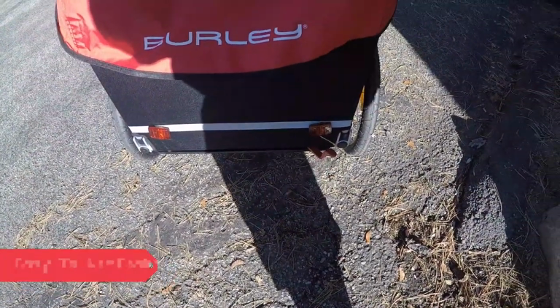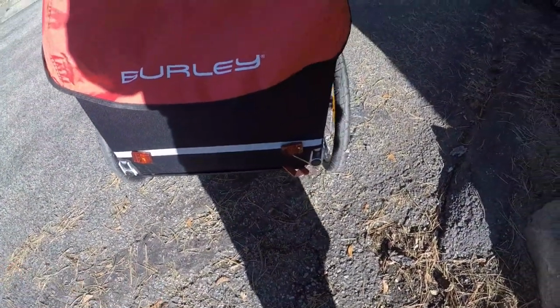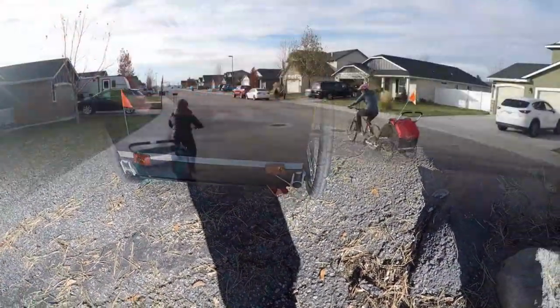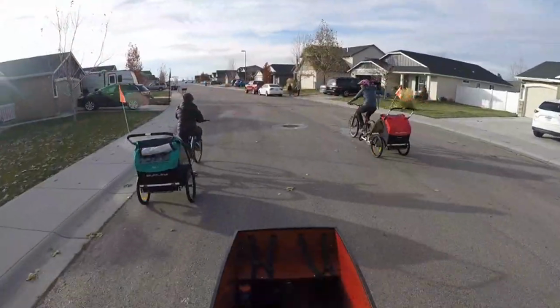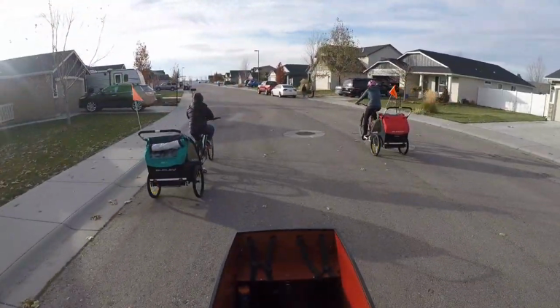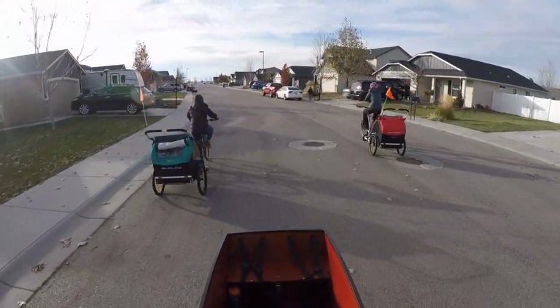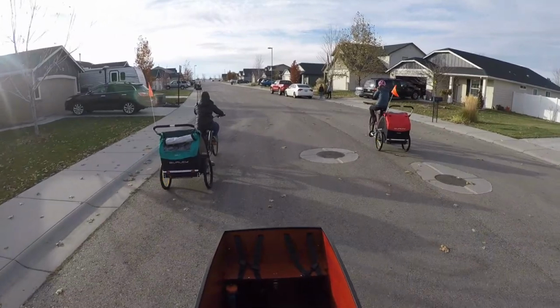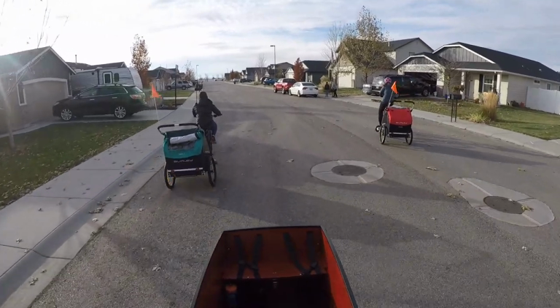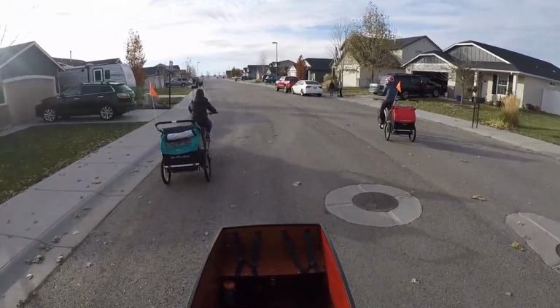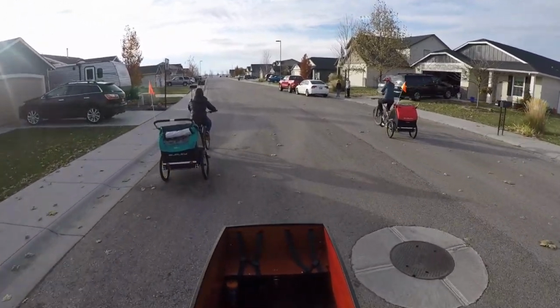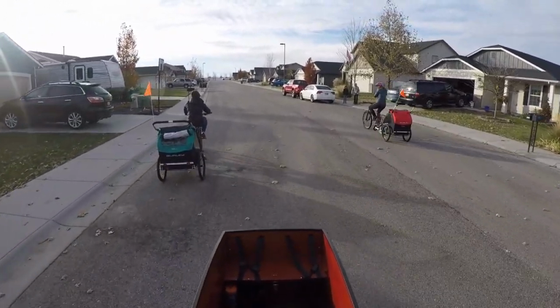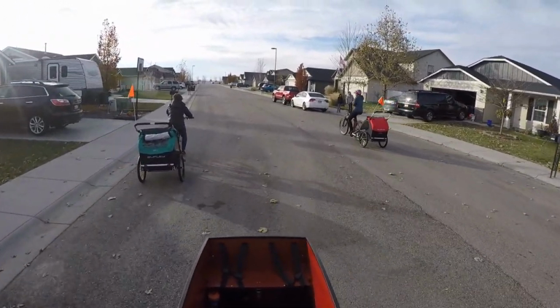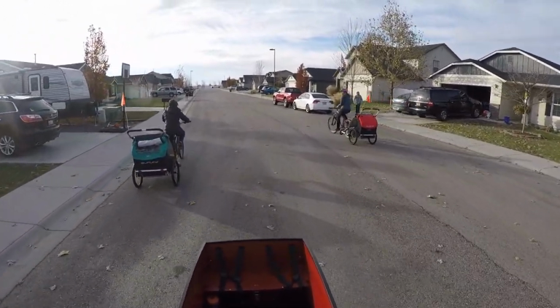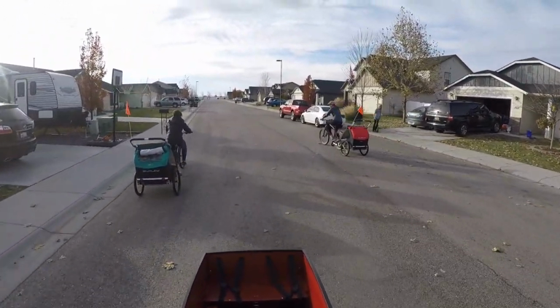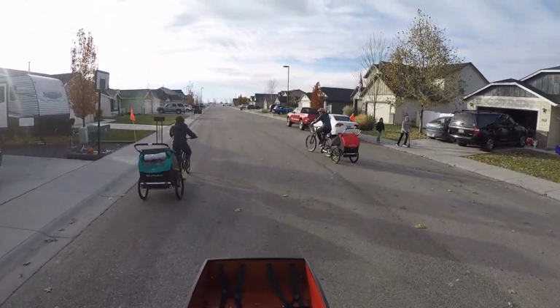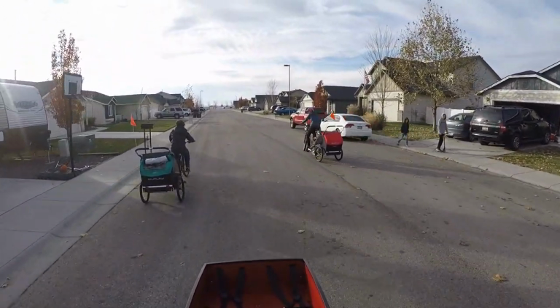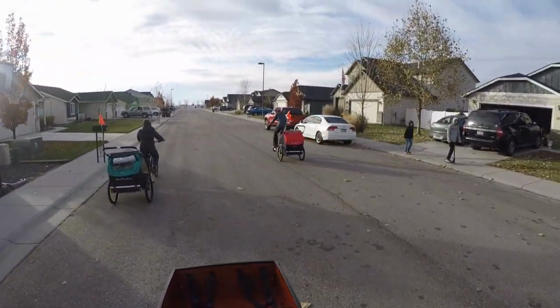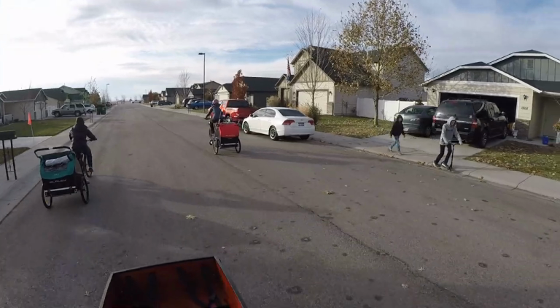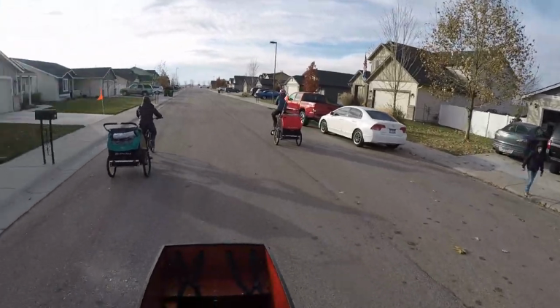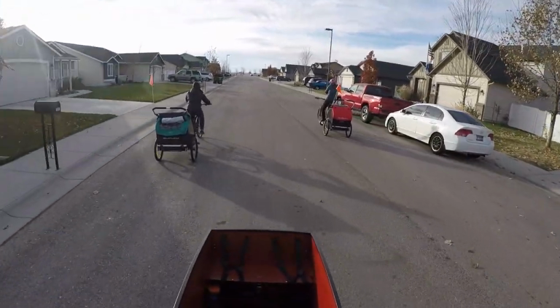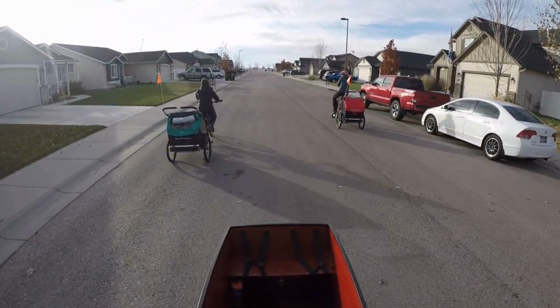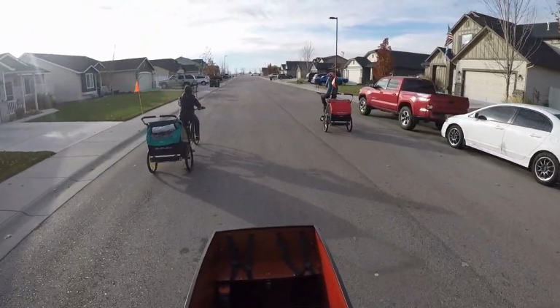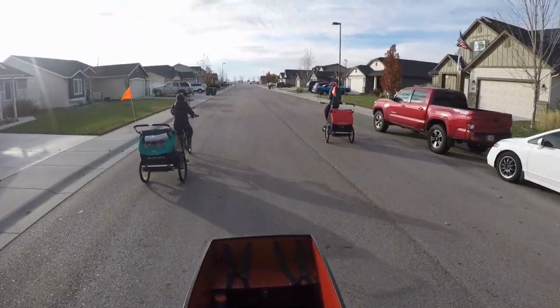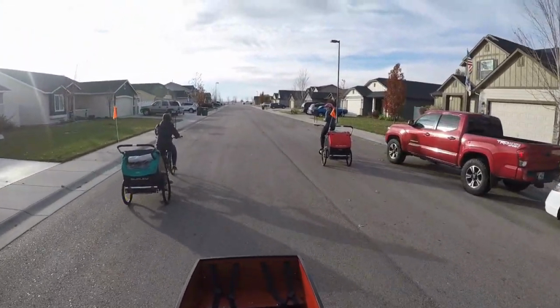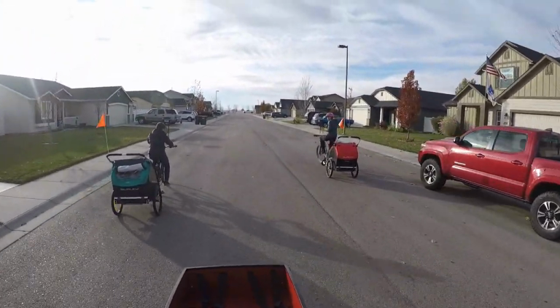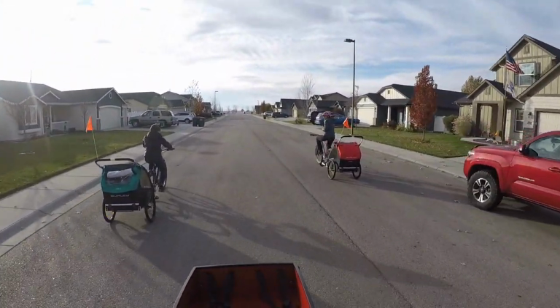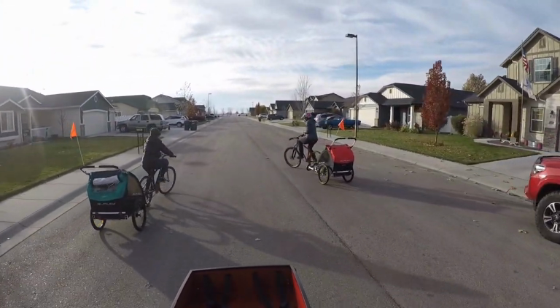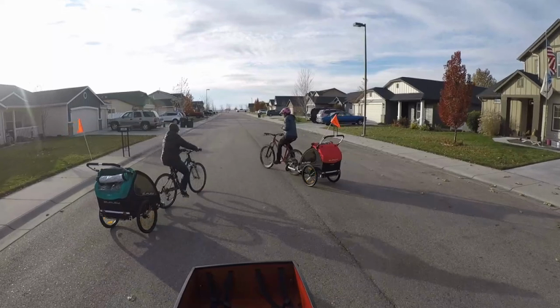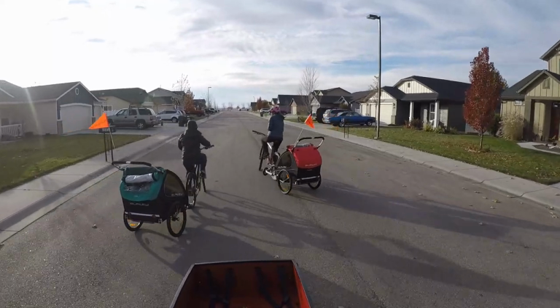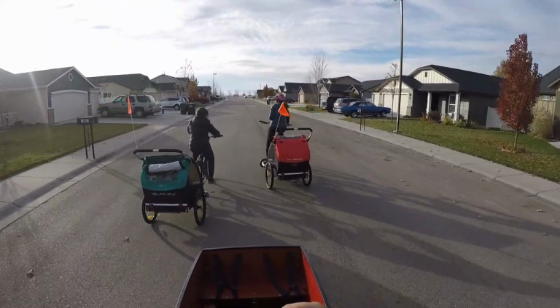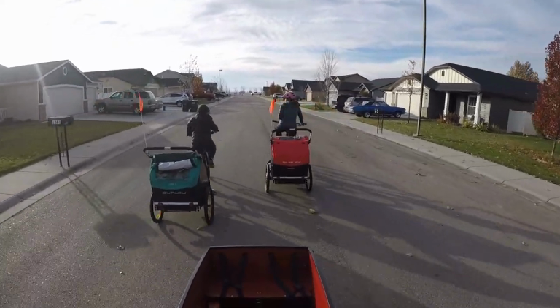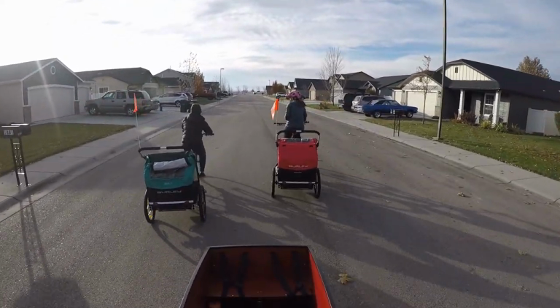Bottom line, the Honeybee fits right in the middle of the trailer market where the price point resides. It doesn't have all the features of higher-end trailers, but it does contain all the necessary features to get out and rolling with your little ones safely. The Burley Encore X isn't a budget trailer, but it is a budget multi-sport trailer.